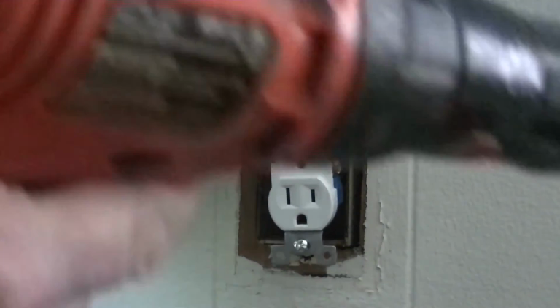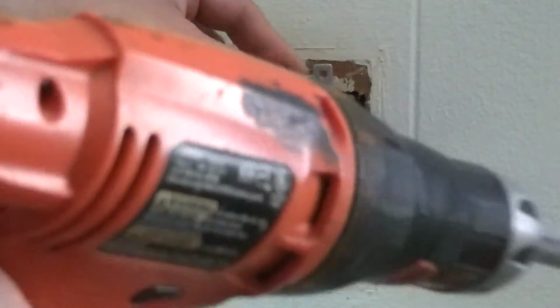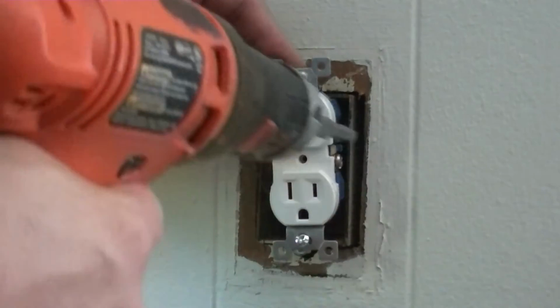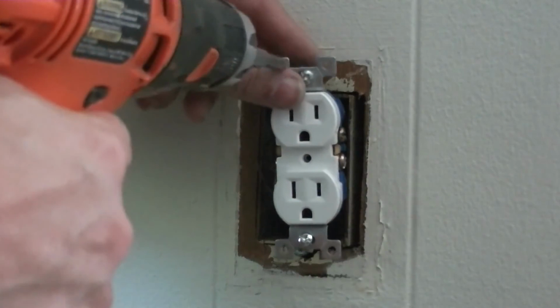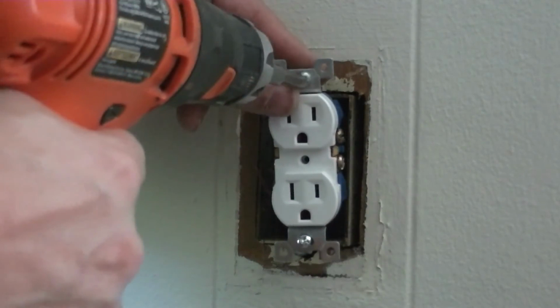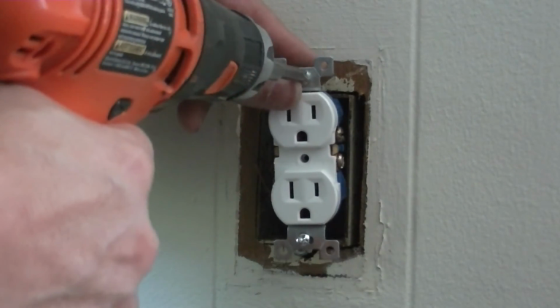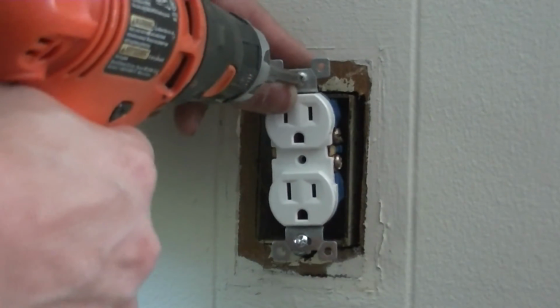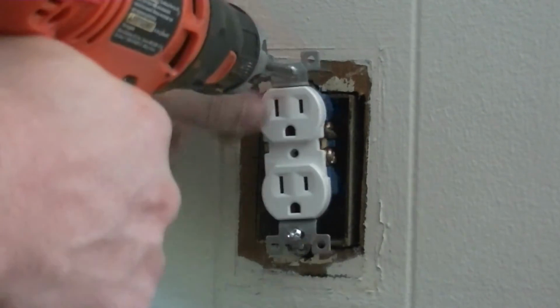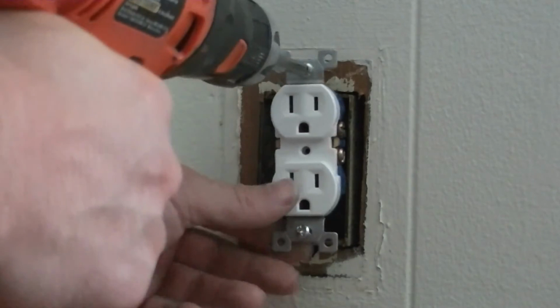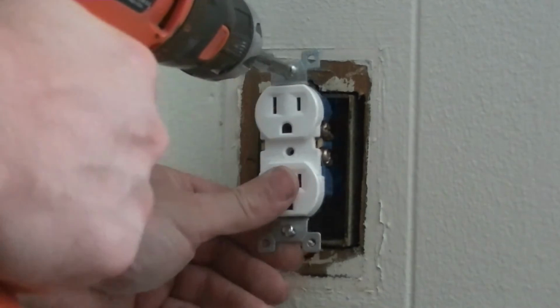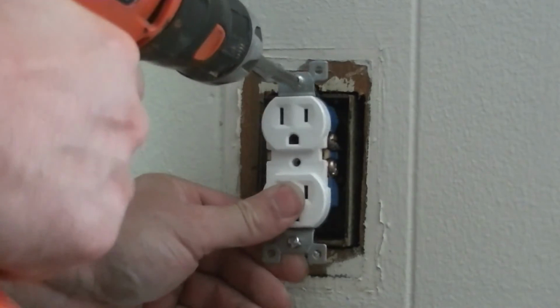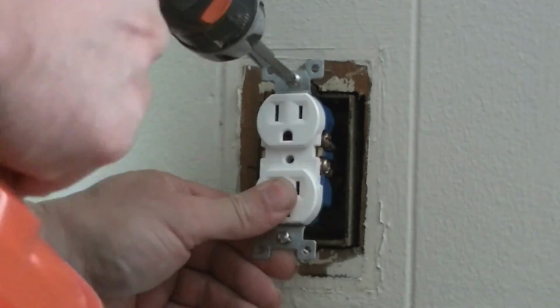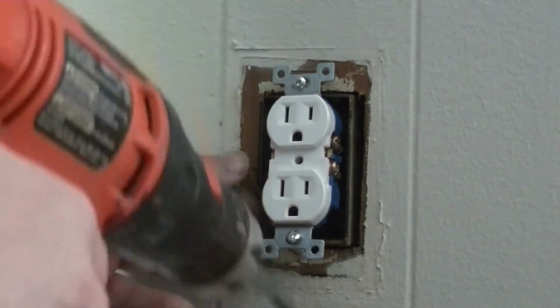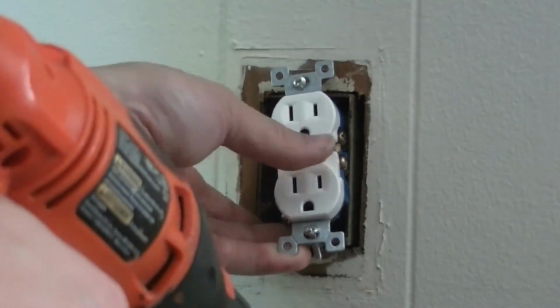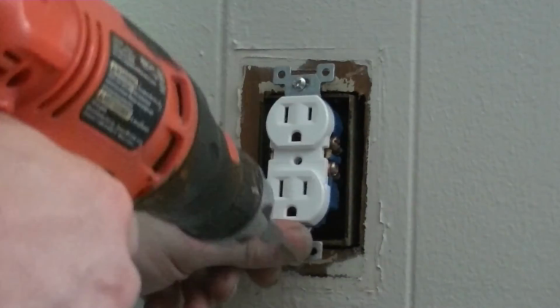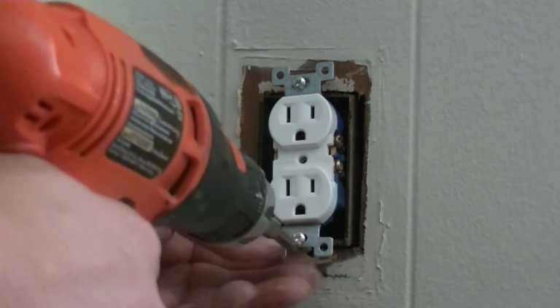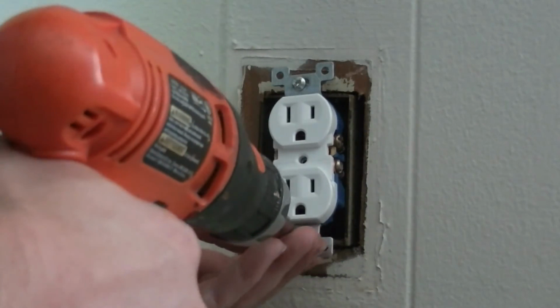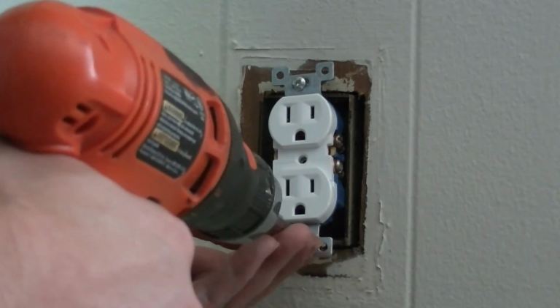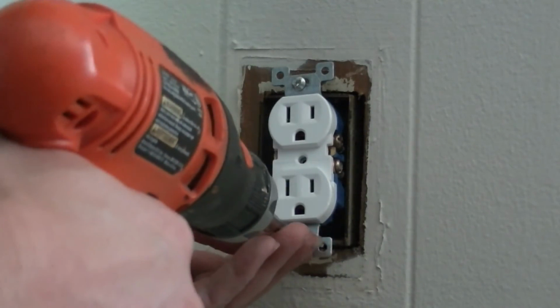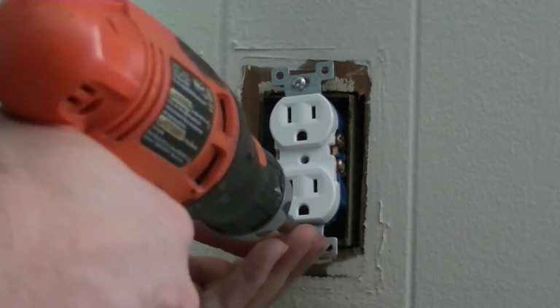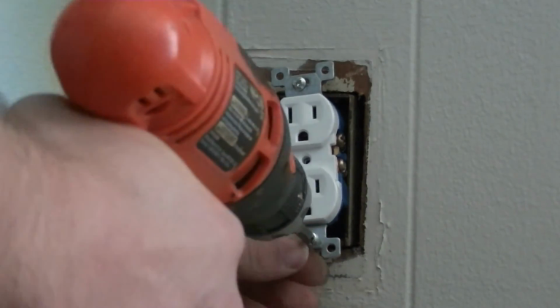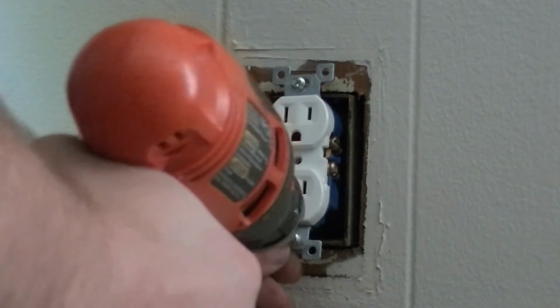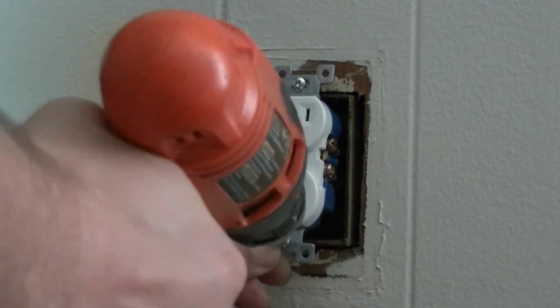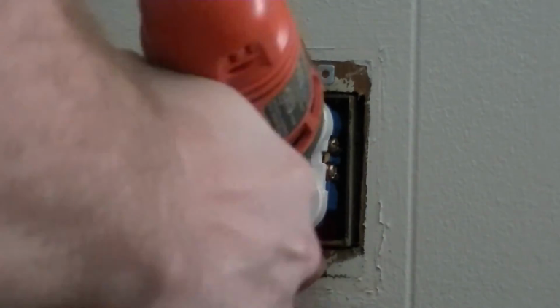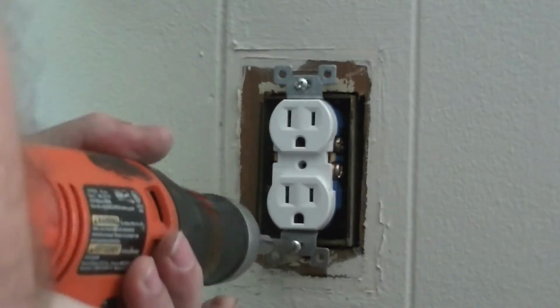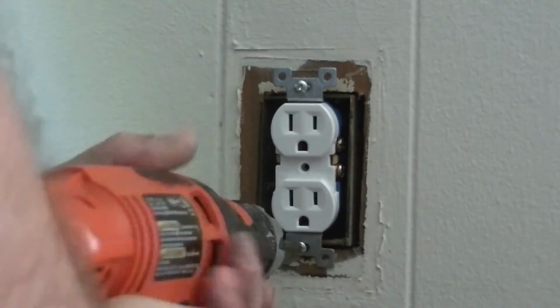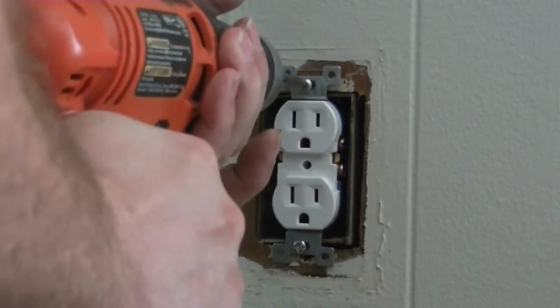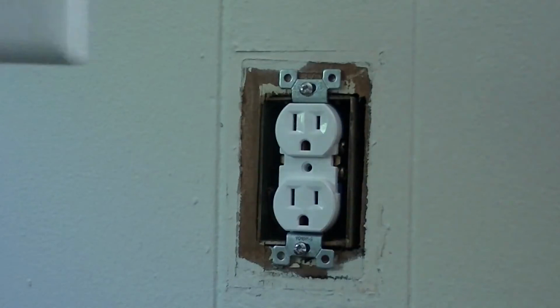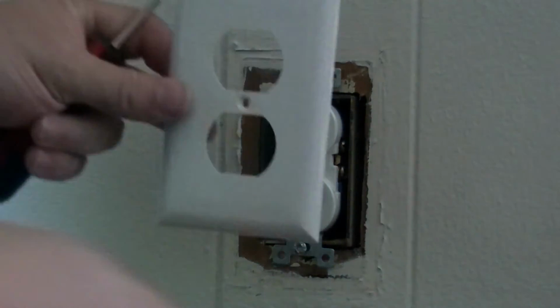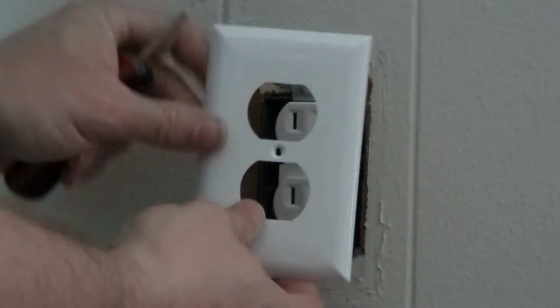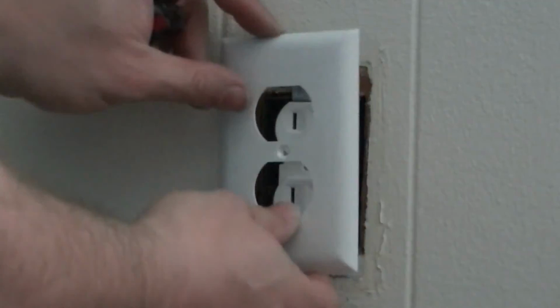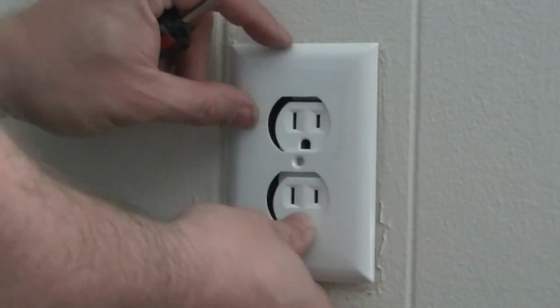I'll use a drill to put it back in — it's a Phillips screw. Make sure our wires all go in right, bend them over. We'll put our wall plate on.